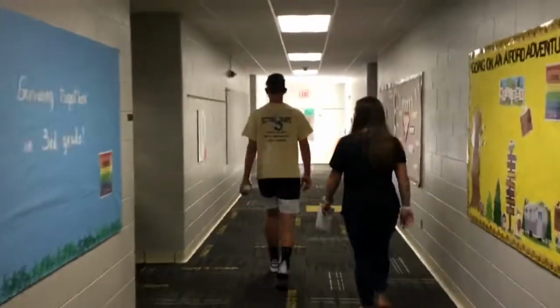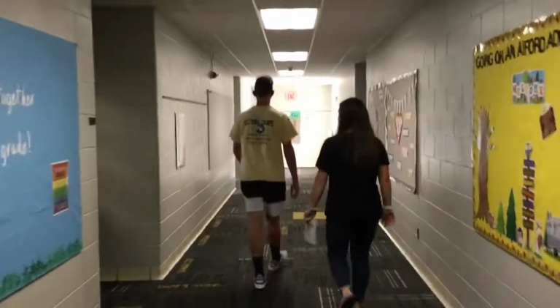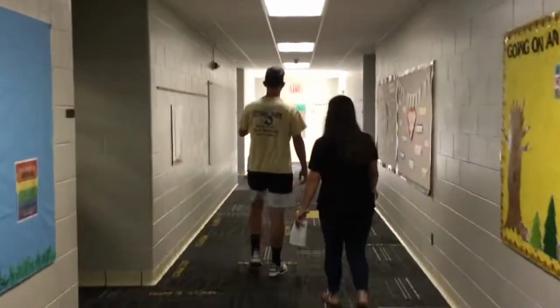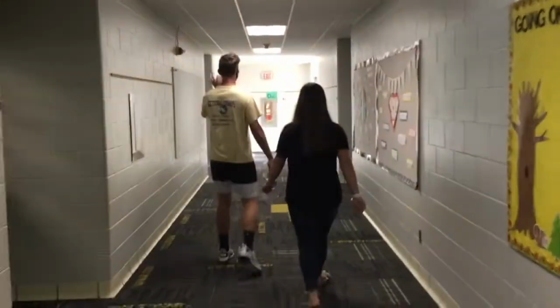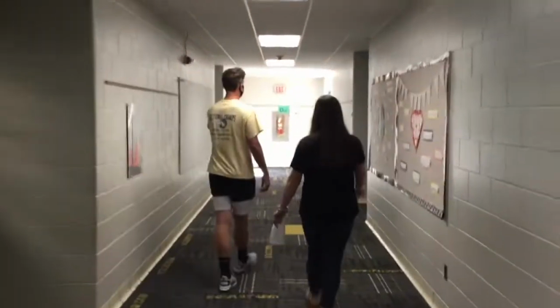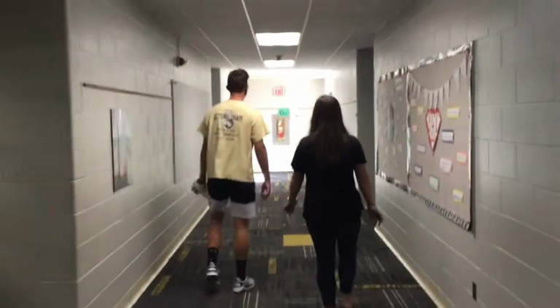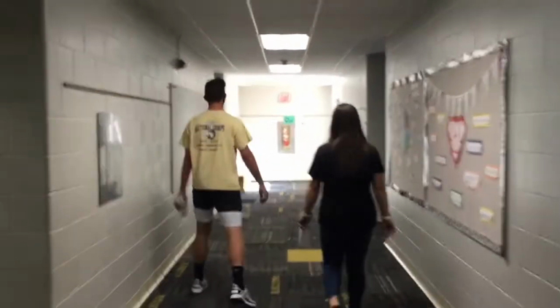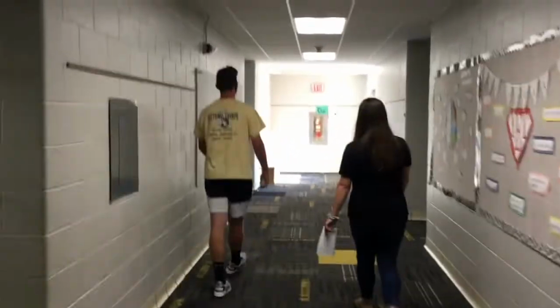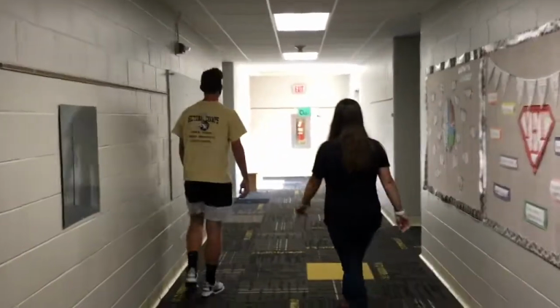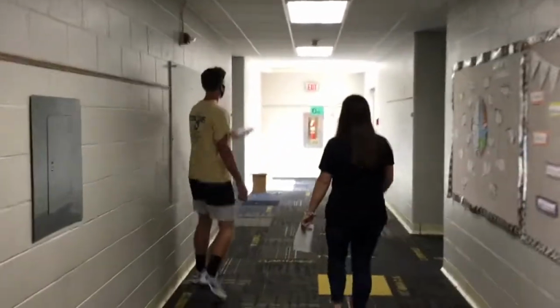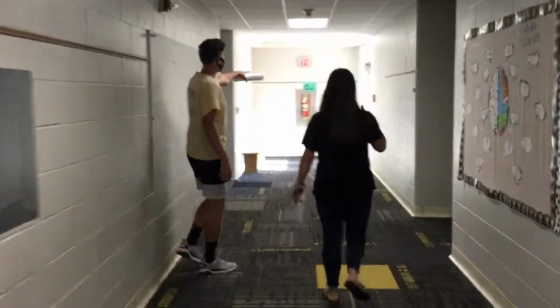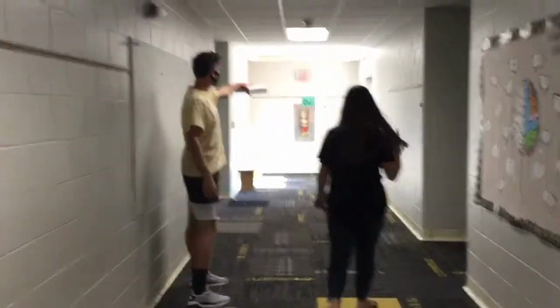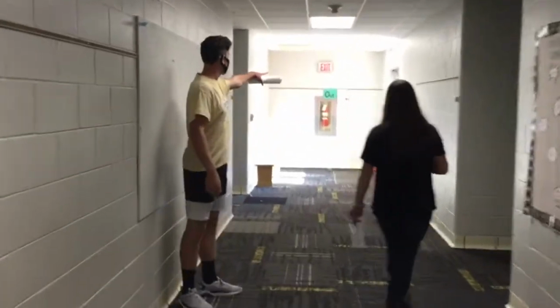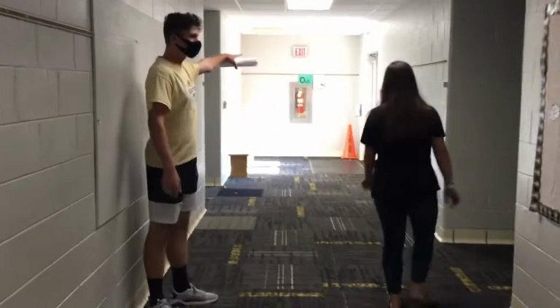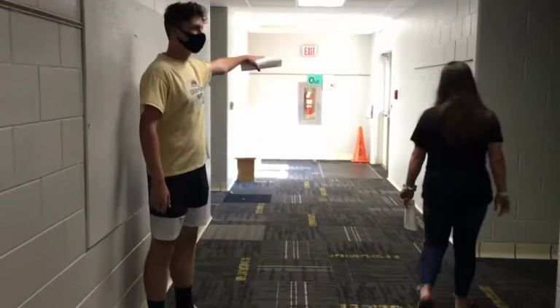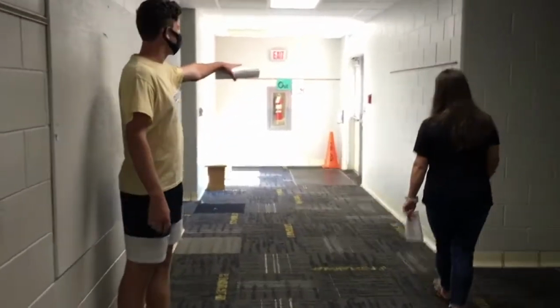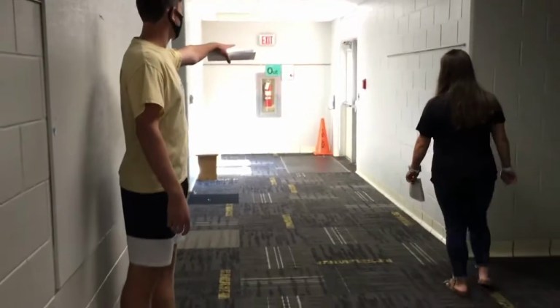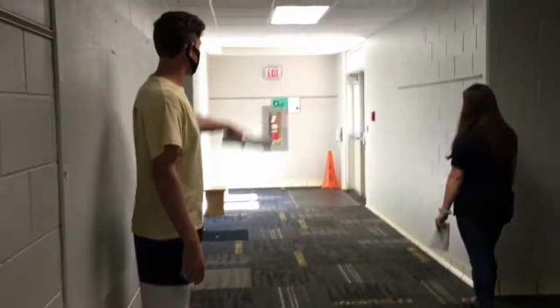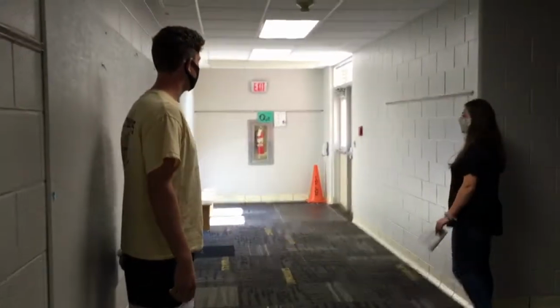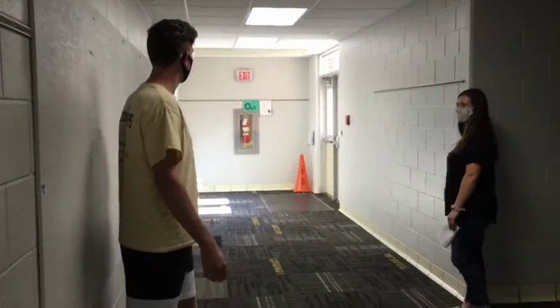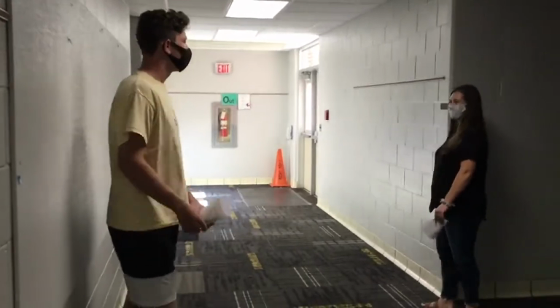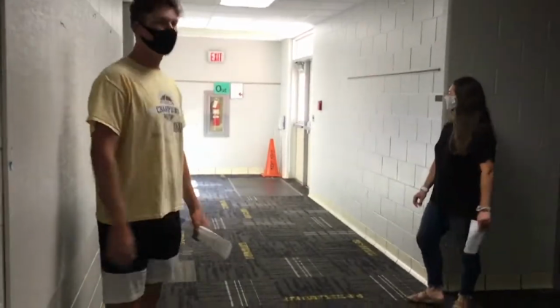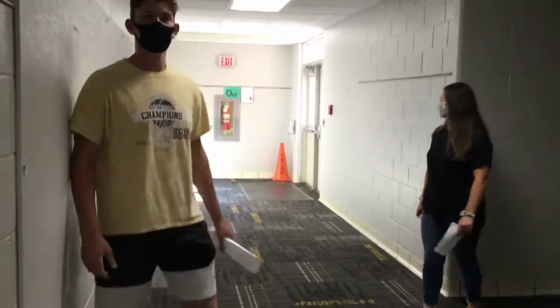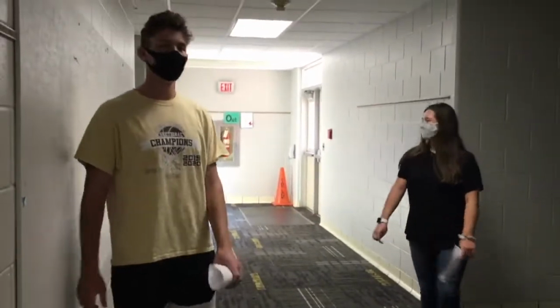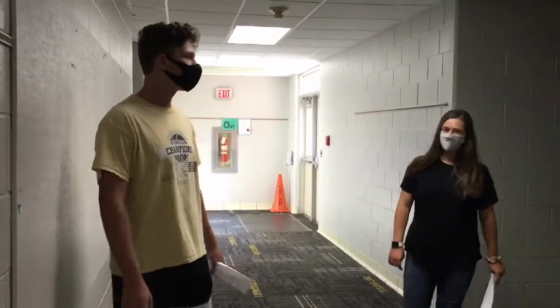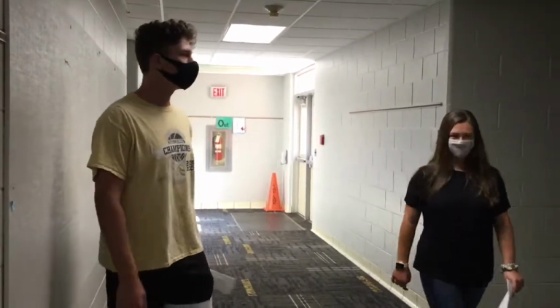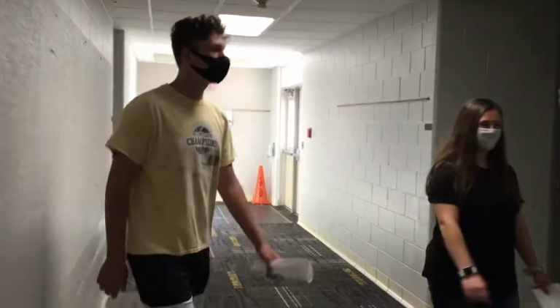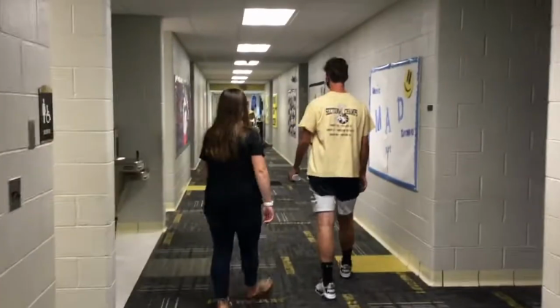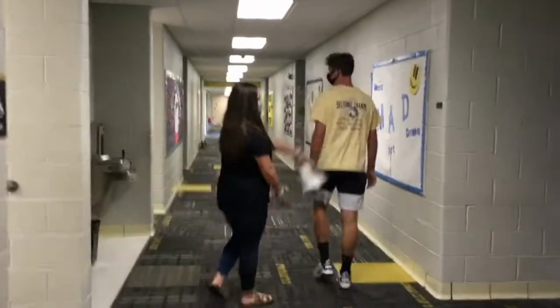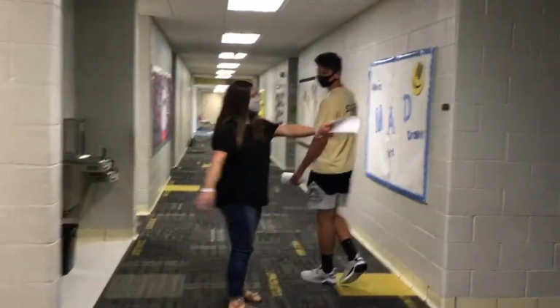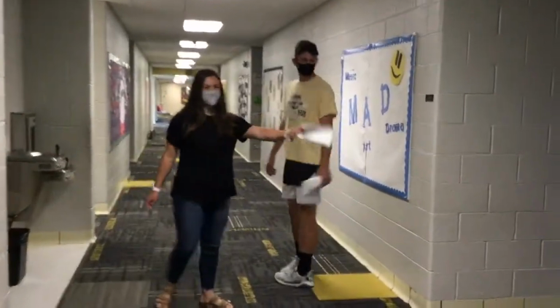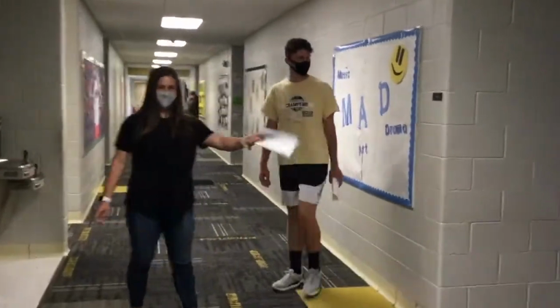Down here is just some more classrooms, and then down there is the door for recess — super awesome time, just saying. And that is the new music room.